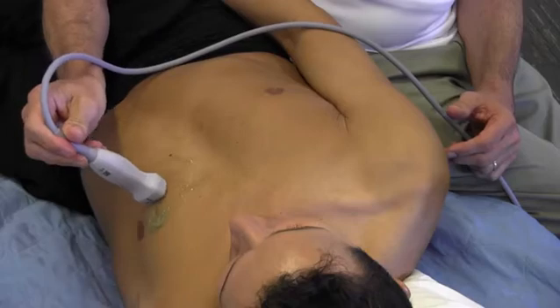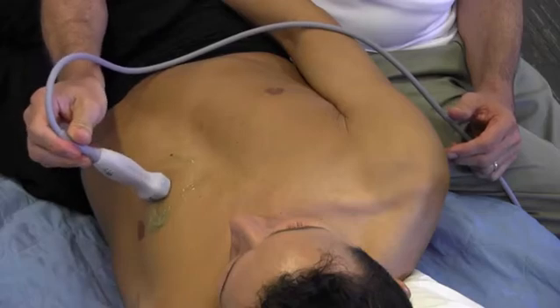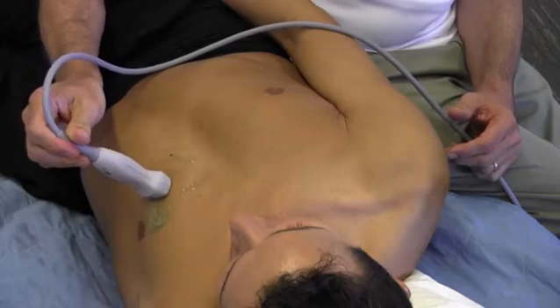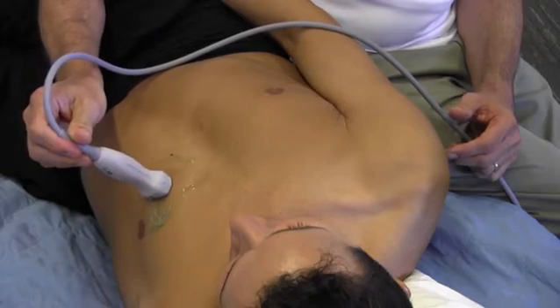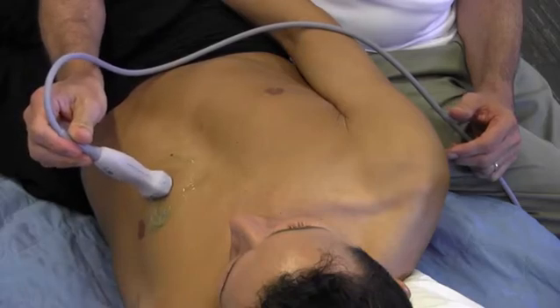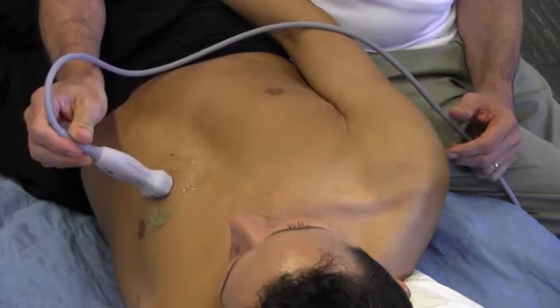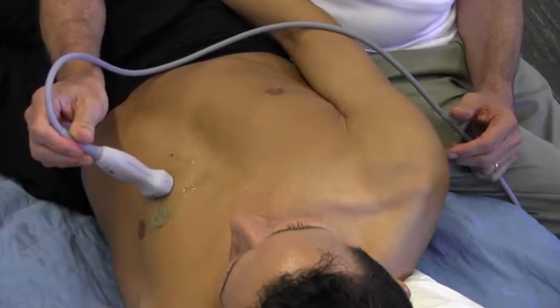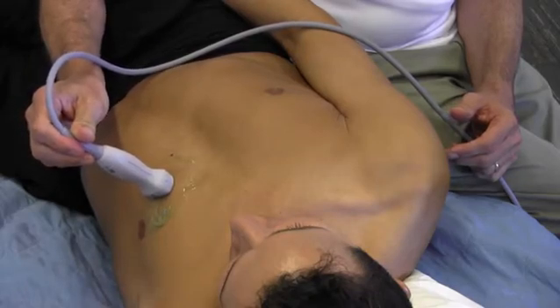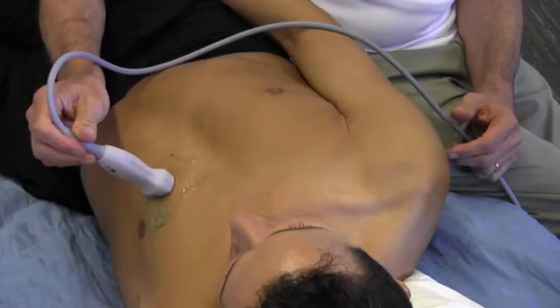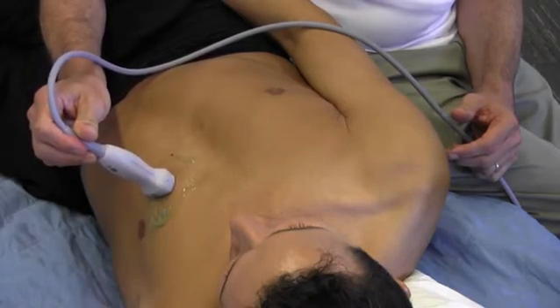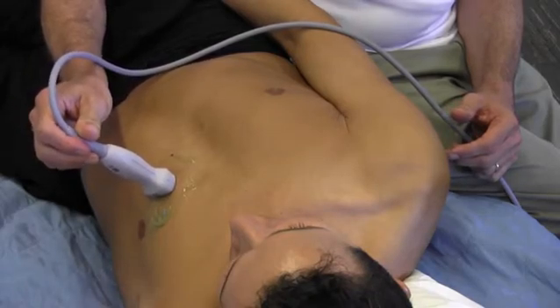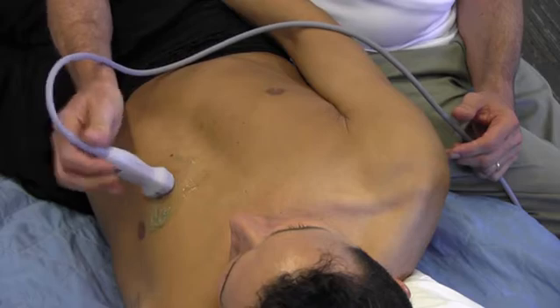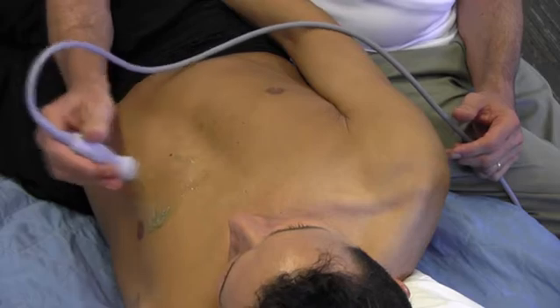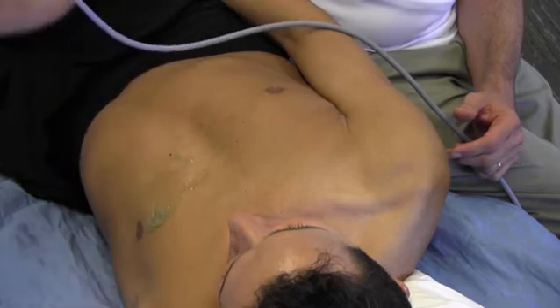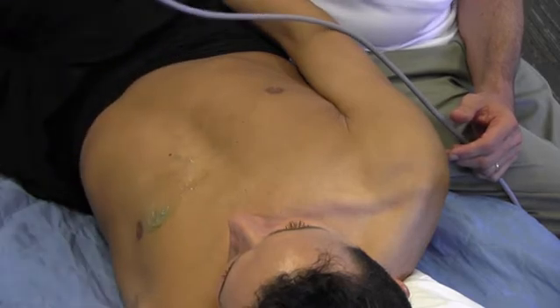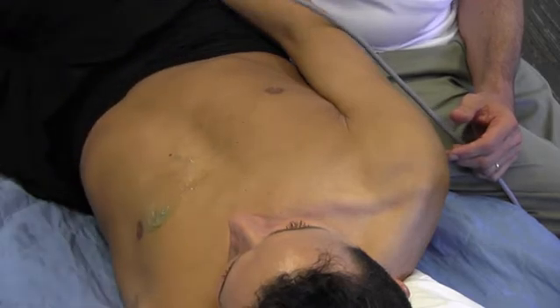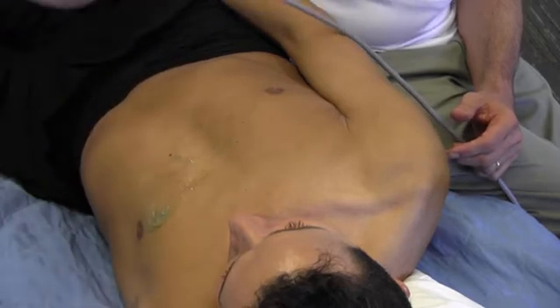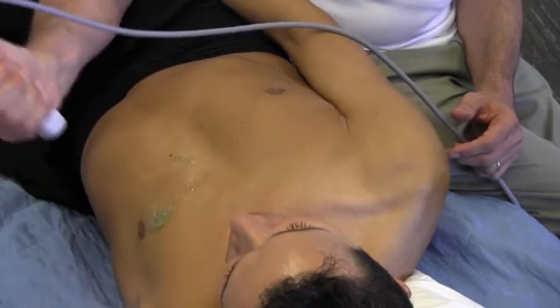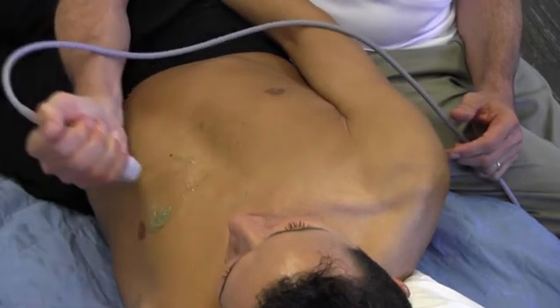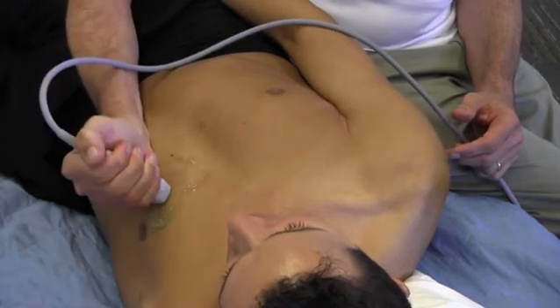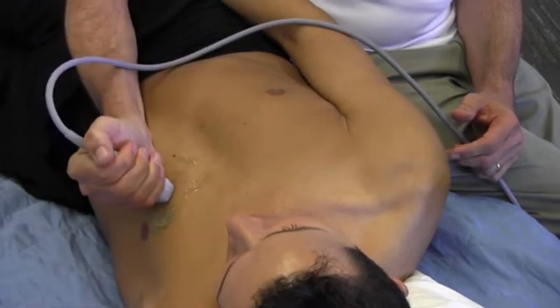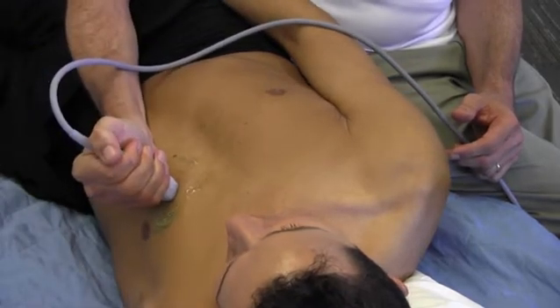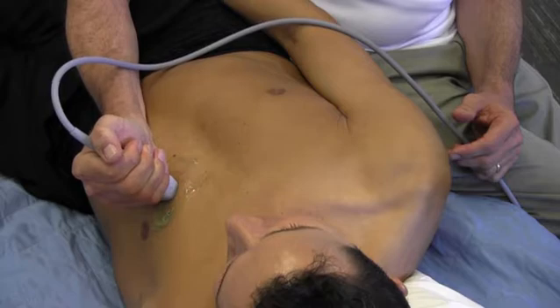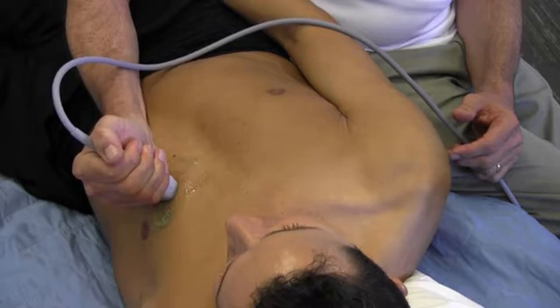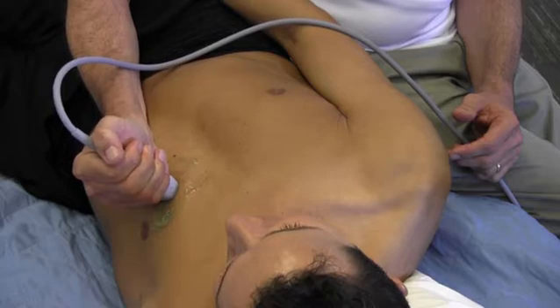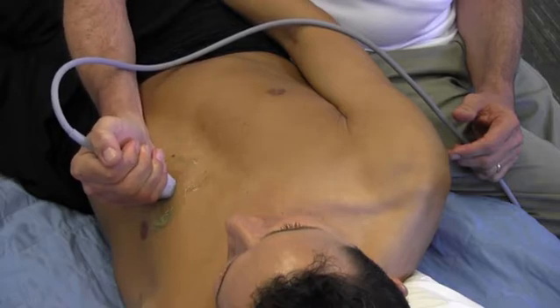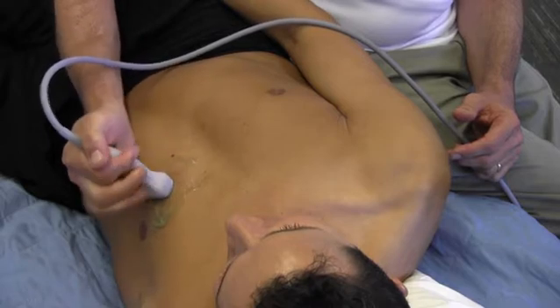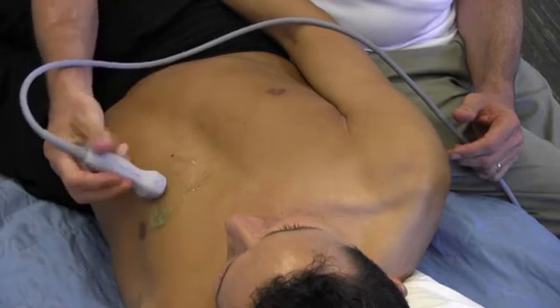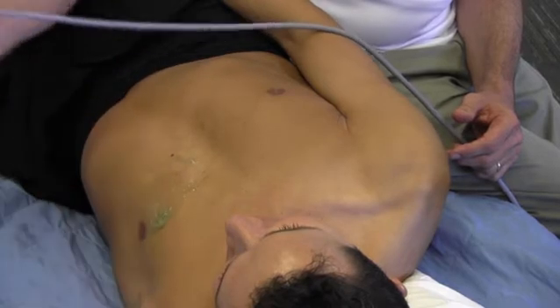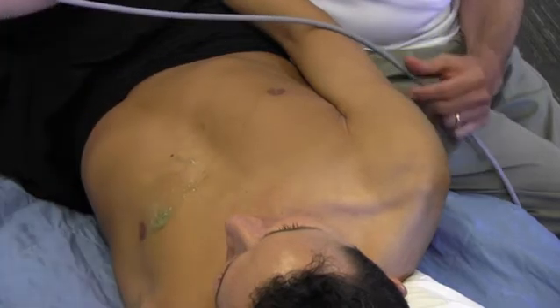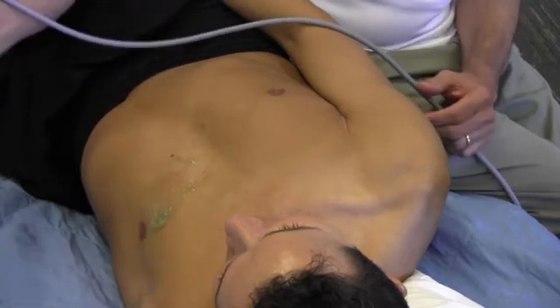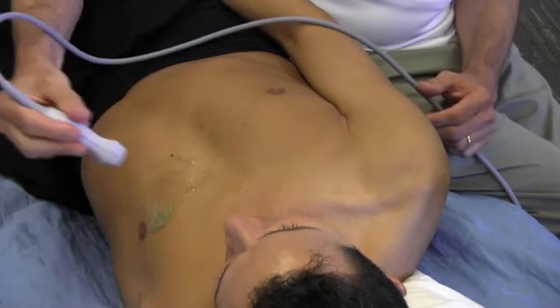Here we have it held incorrectly, well away from the stabilization point of the probe. Here we have it held like a dagger. Here we have it held with a pencil hold, but without the hand on the chest wall.